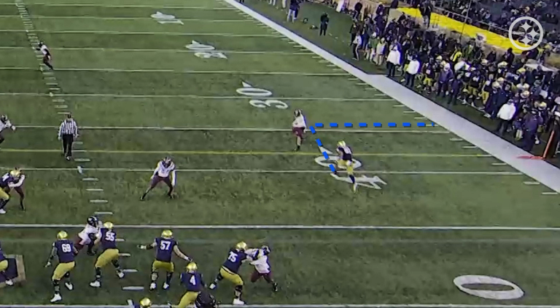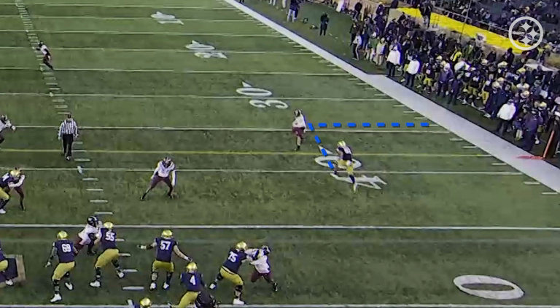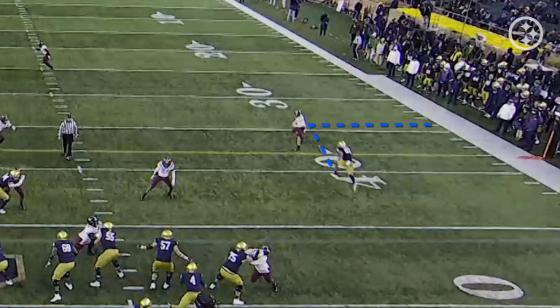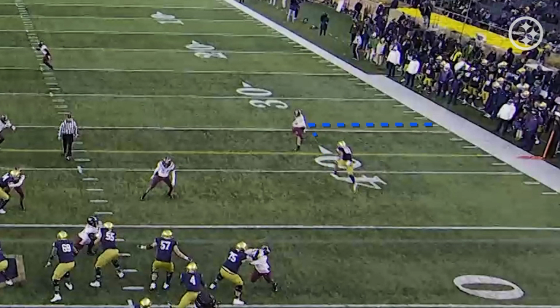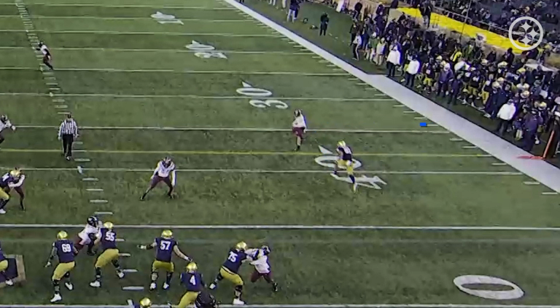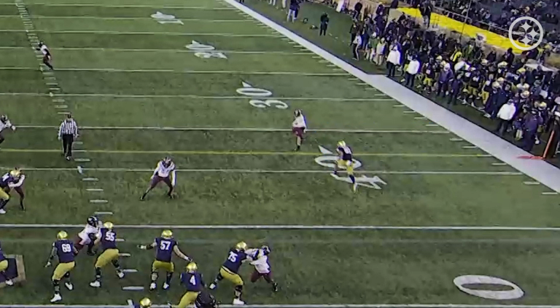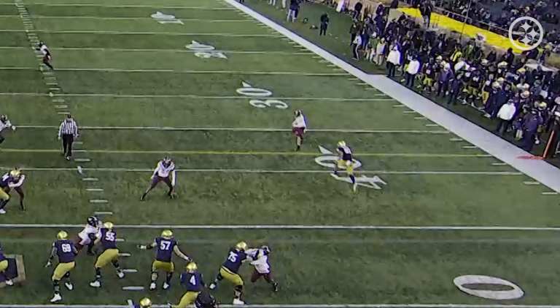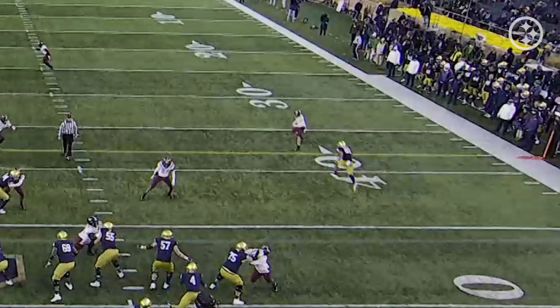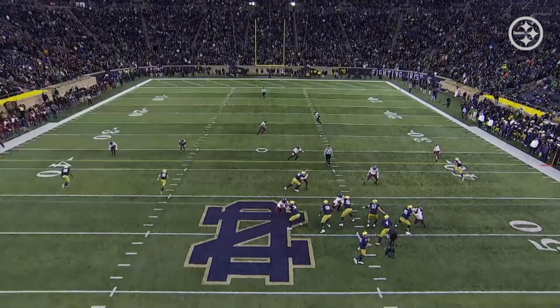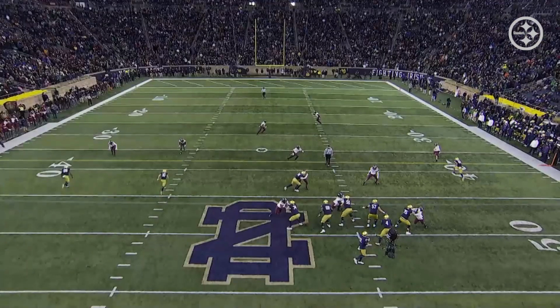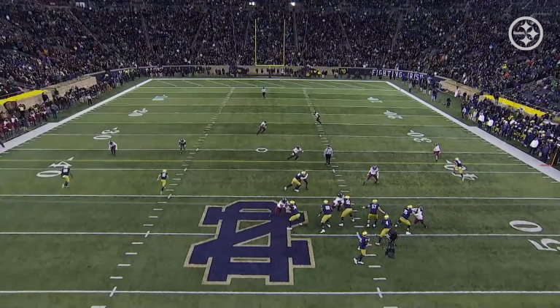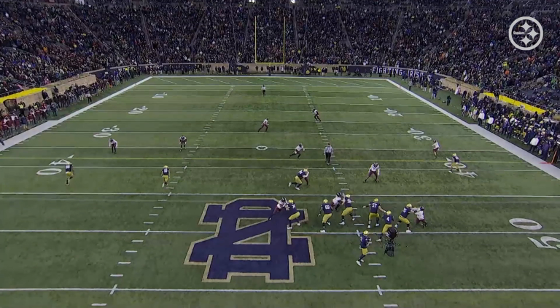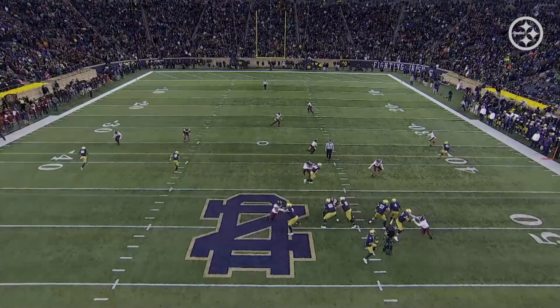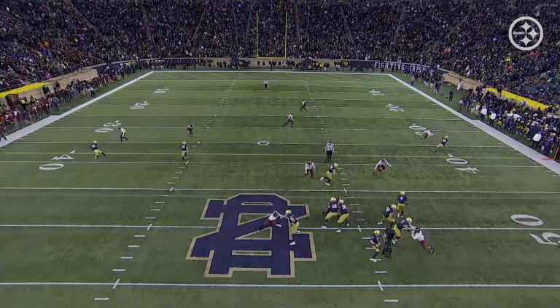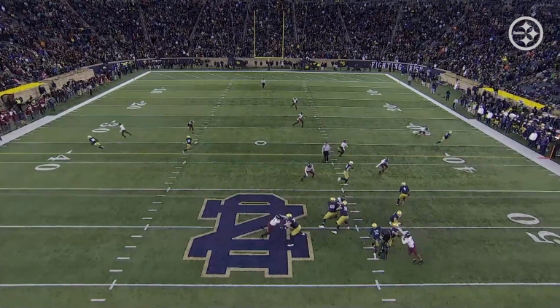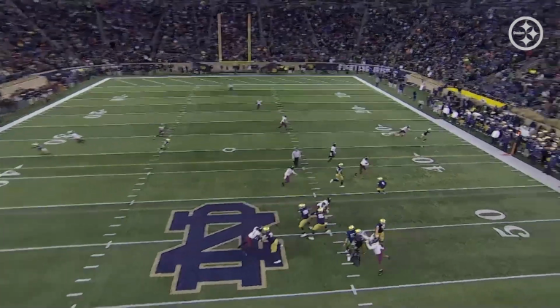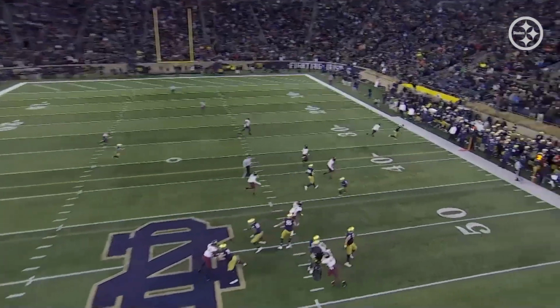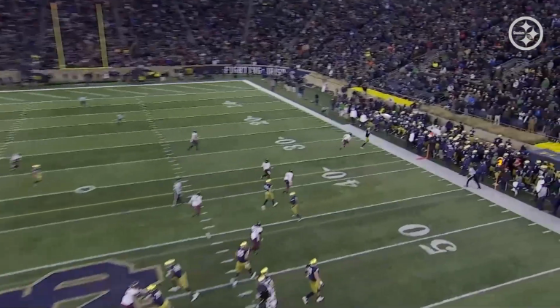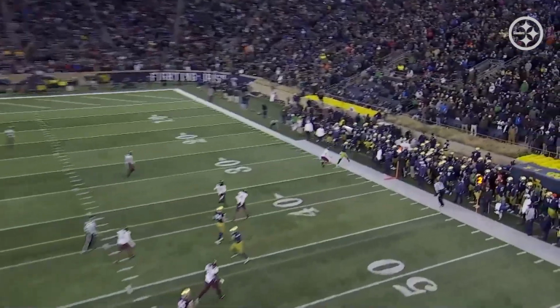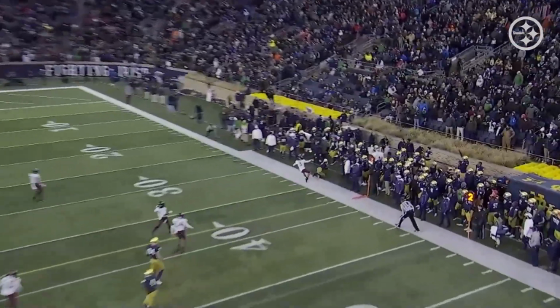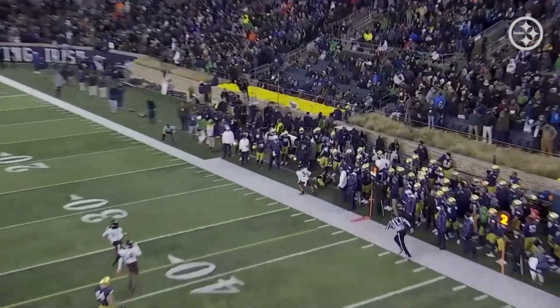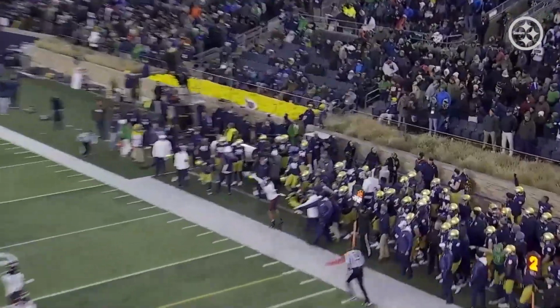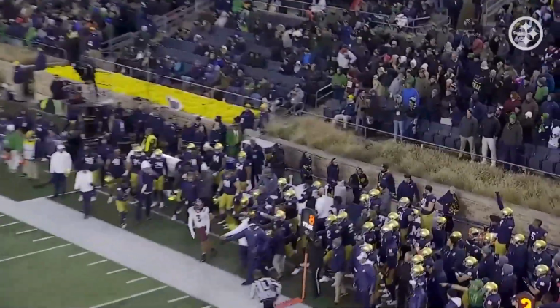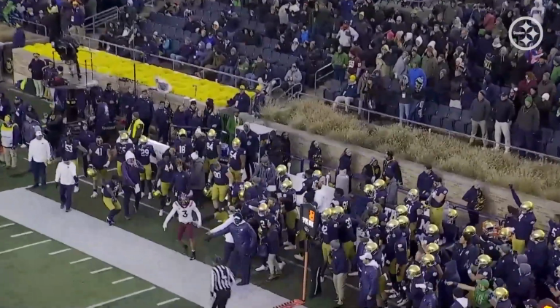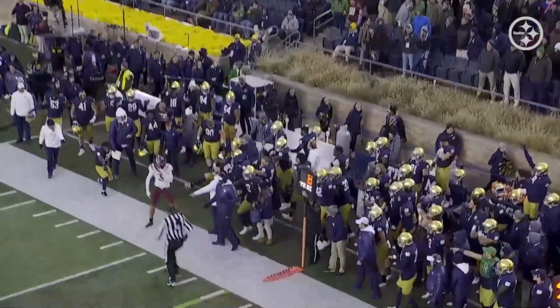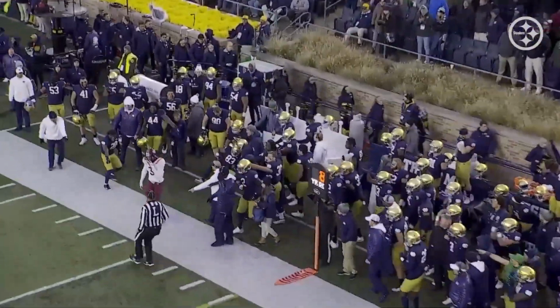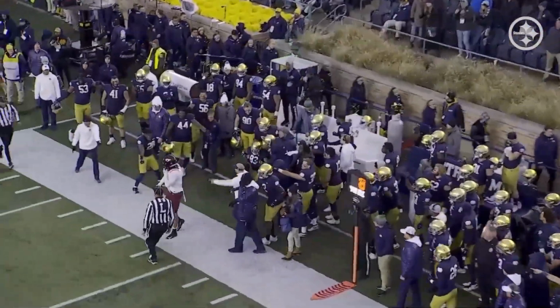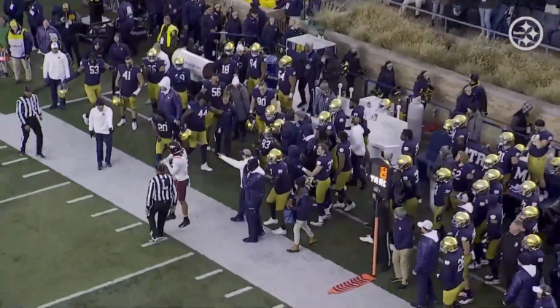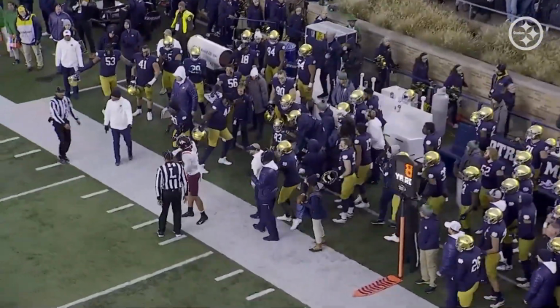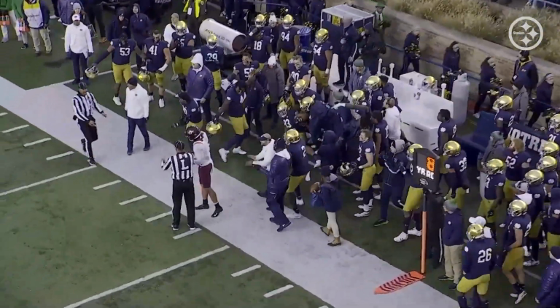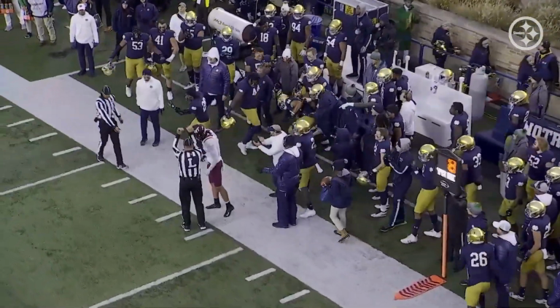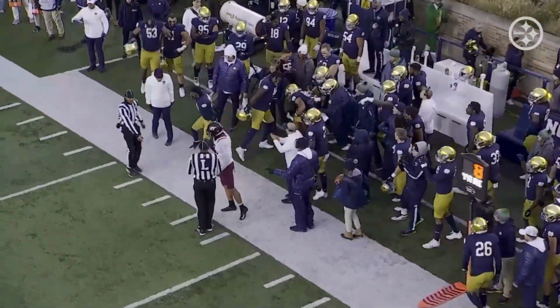Second and eight — he attacks the defender on the inside. Now he makes it easy on the quarterback for a good throw to the outside. Second and eight just turned to first and ten.